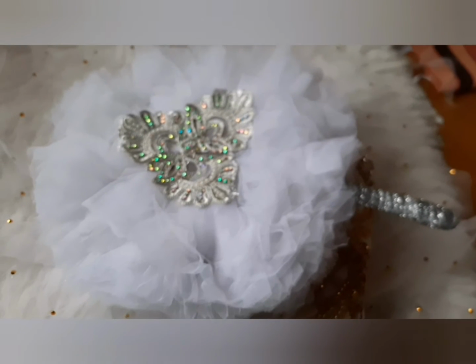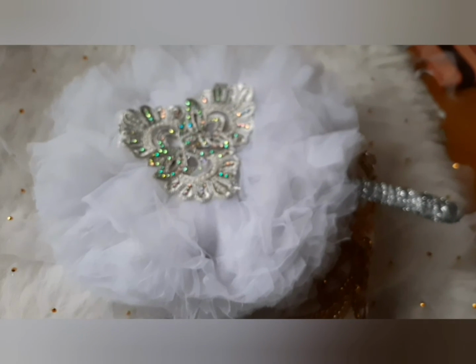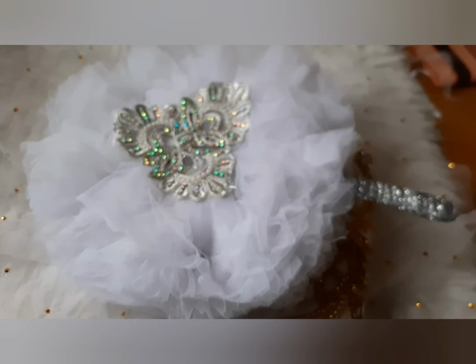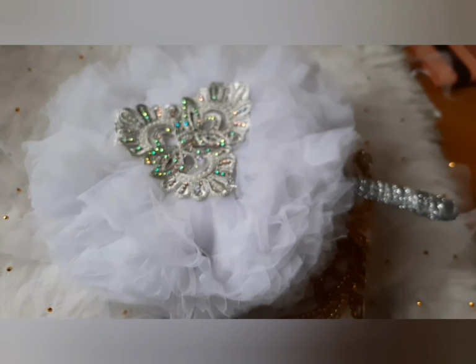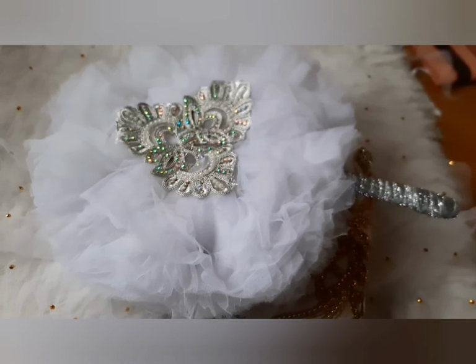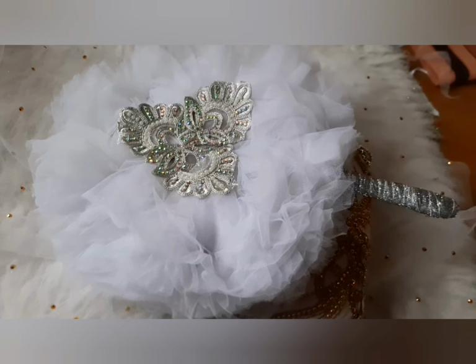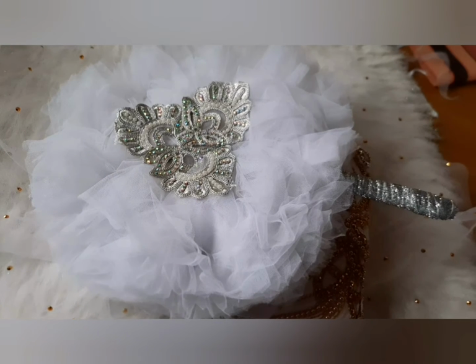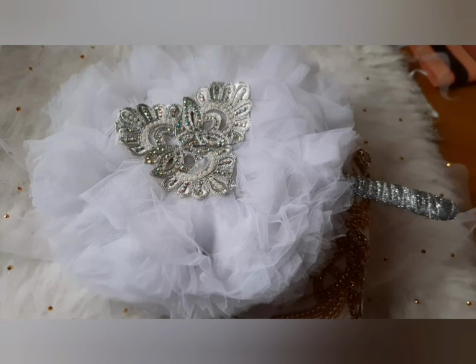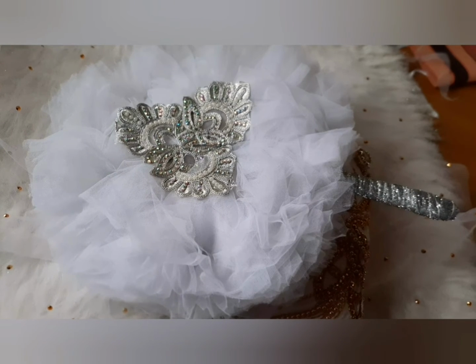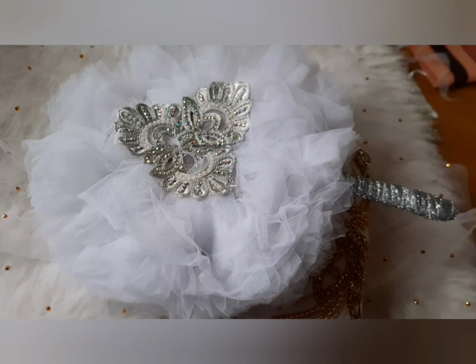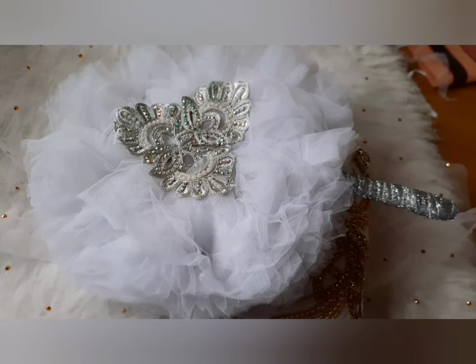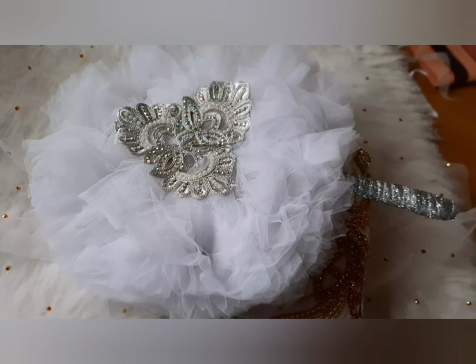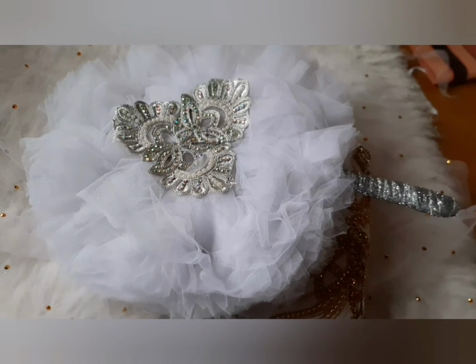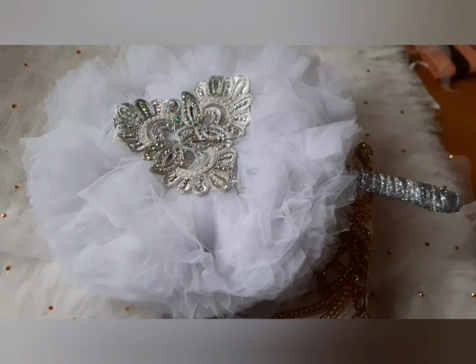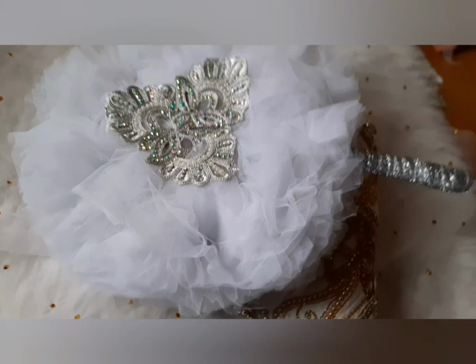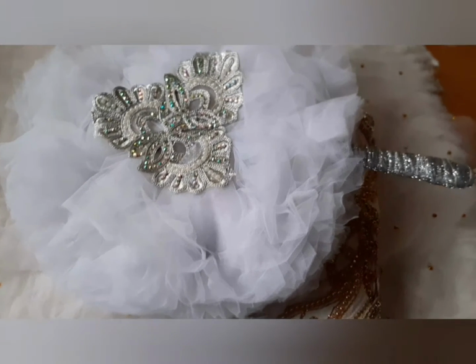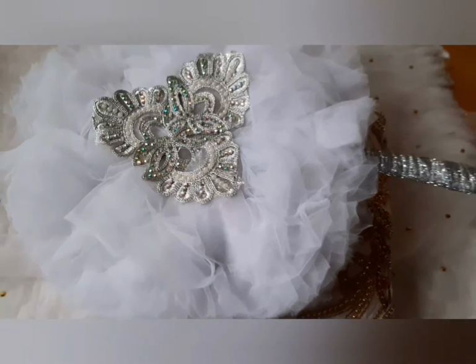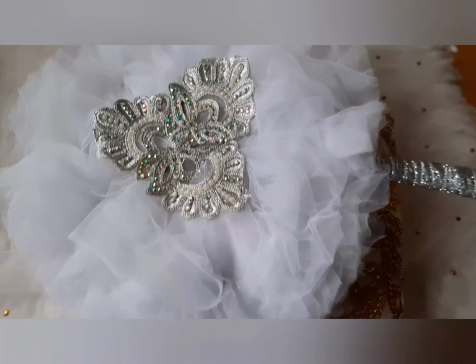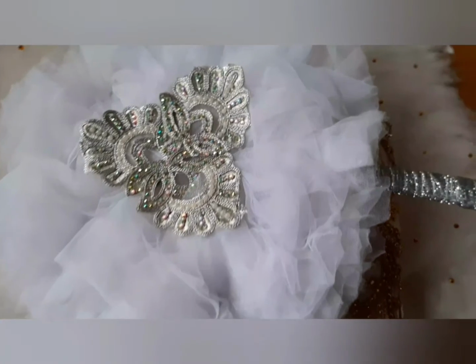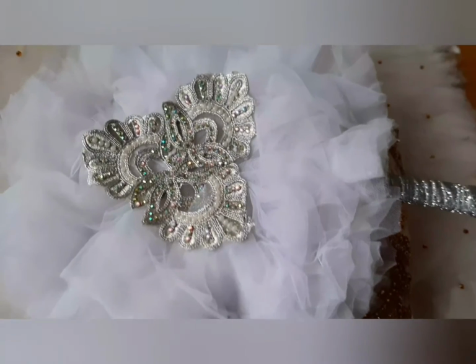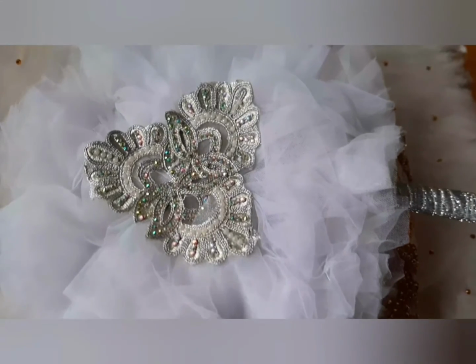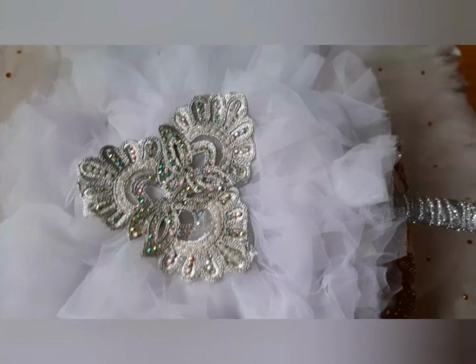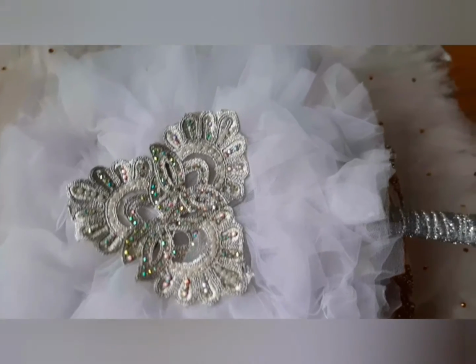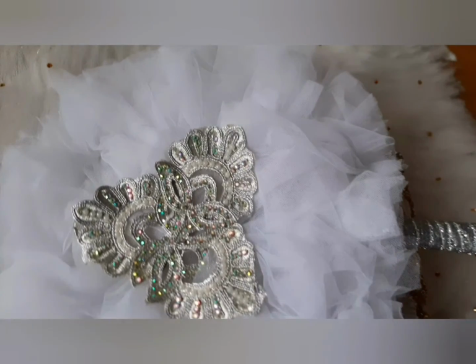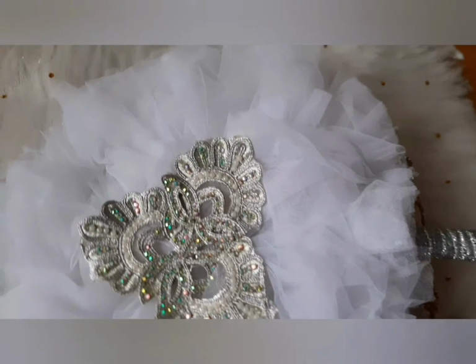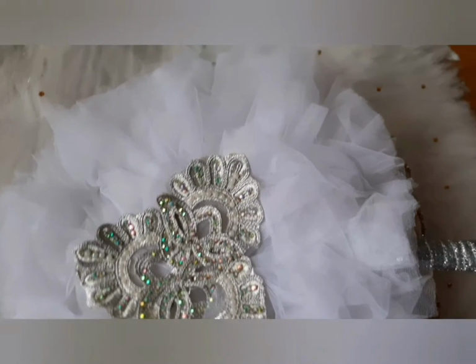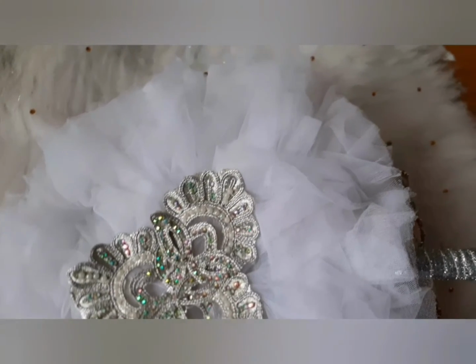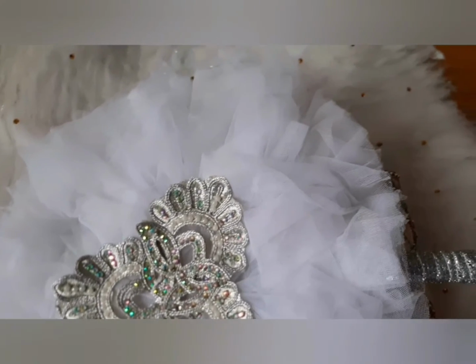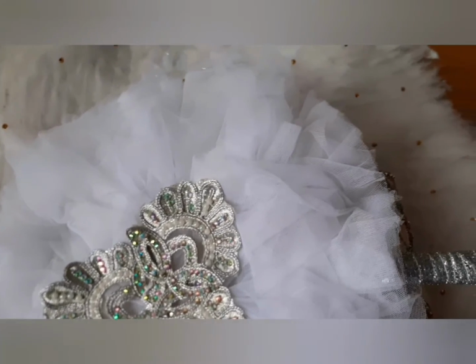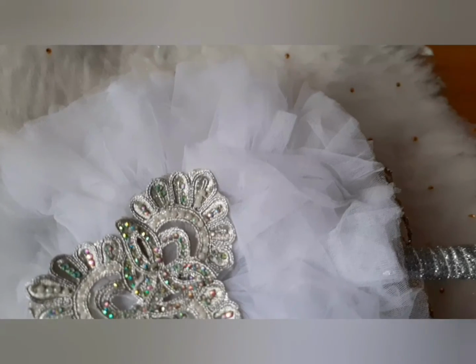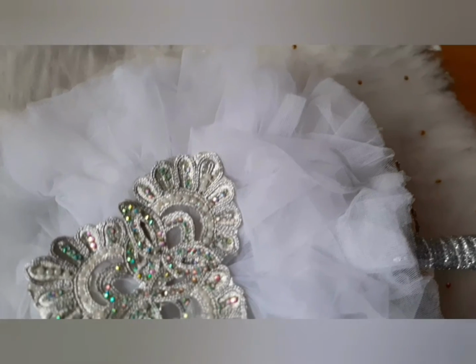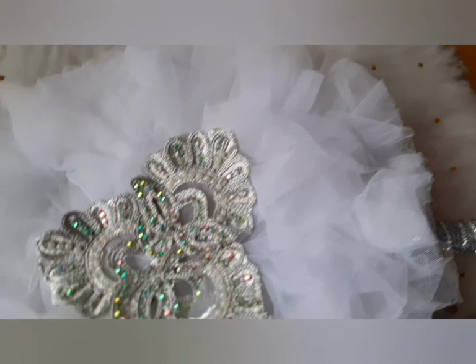Afterwards, use needle and thread and sew the tulle net on this side and on the opposite sides together to make it look fanciful and make it last longer. You can see the hand fan is like this — it's been trimmed and it's going to be fuller than this. After doing everything, trim it to your desired taste.